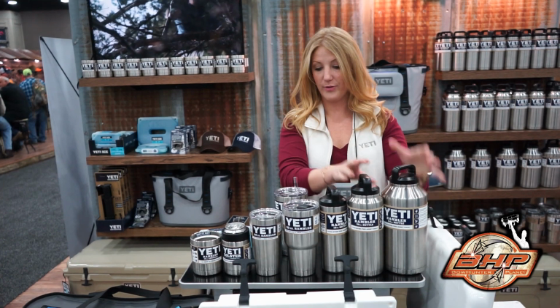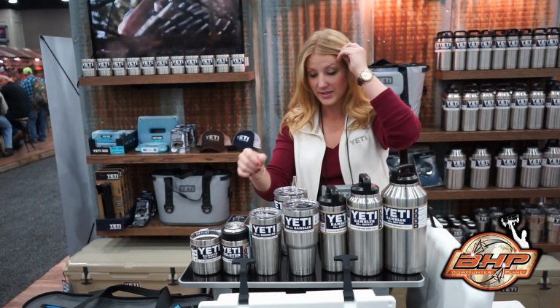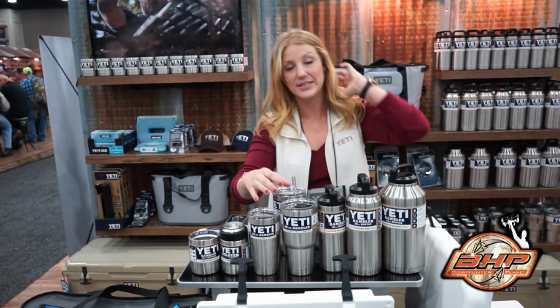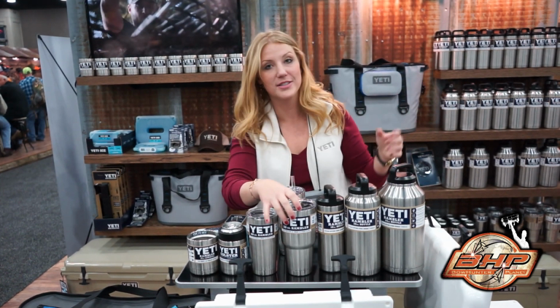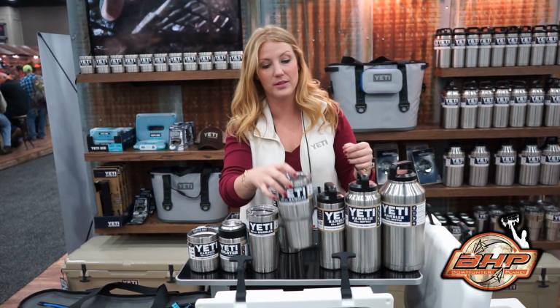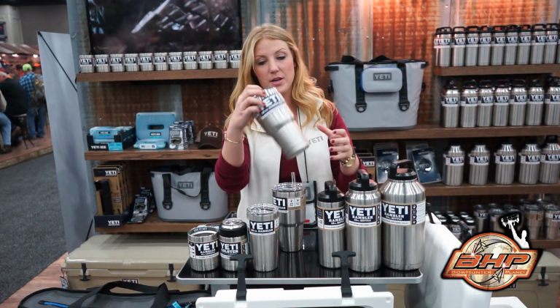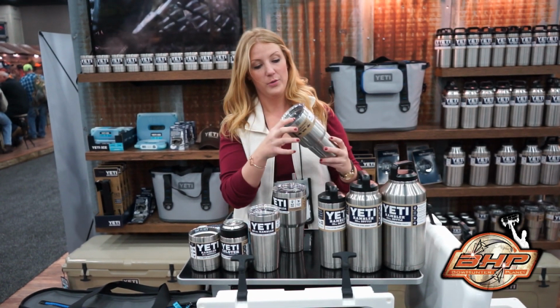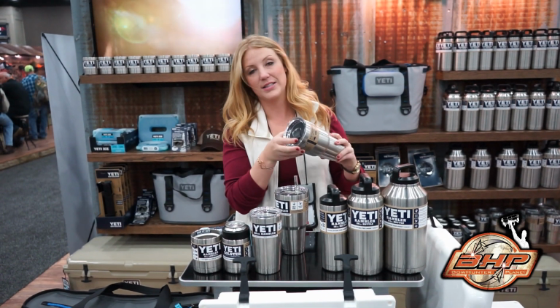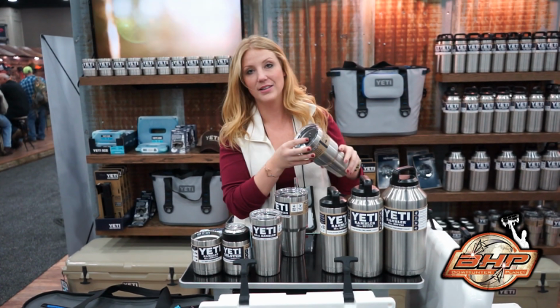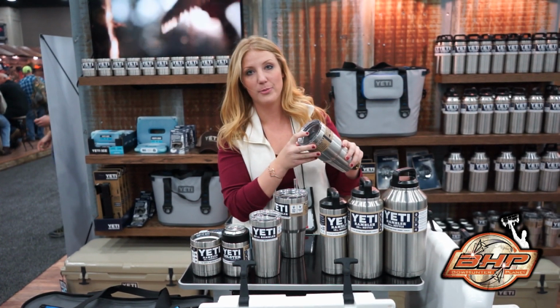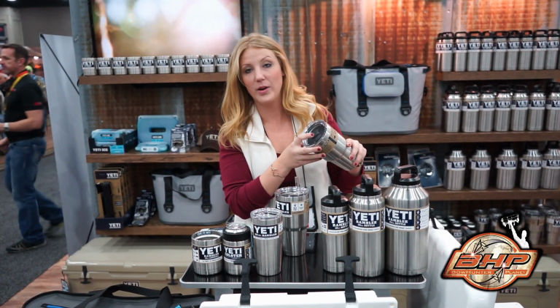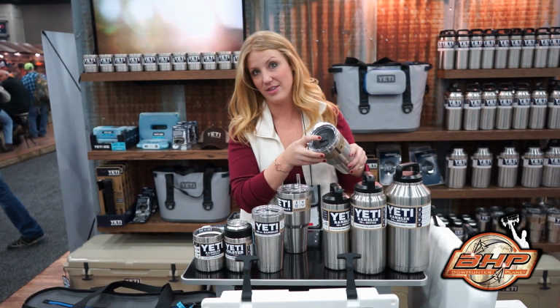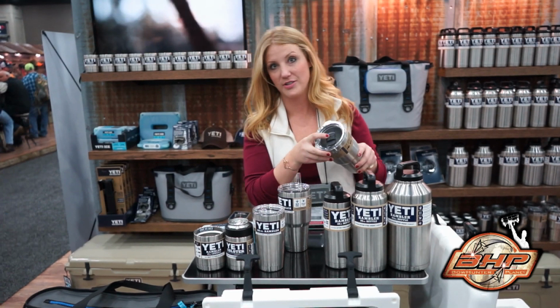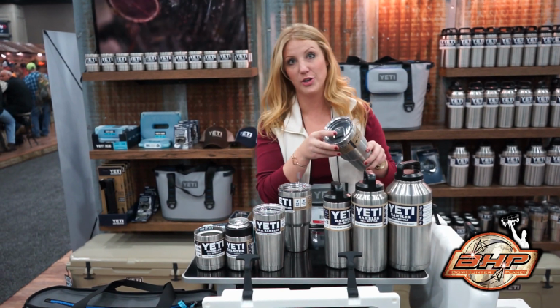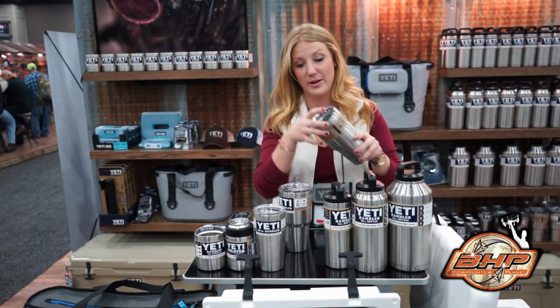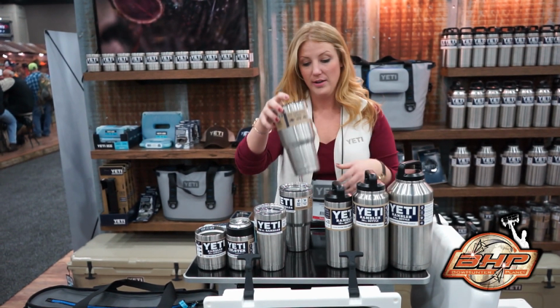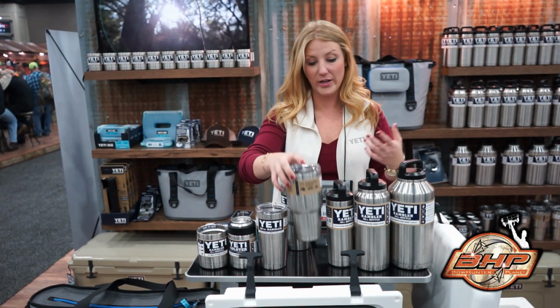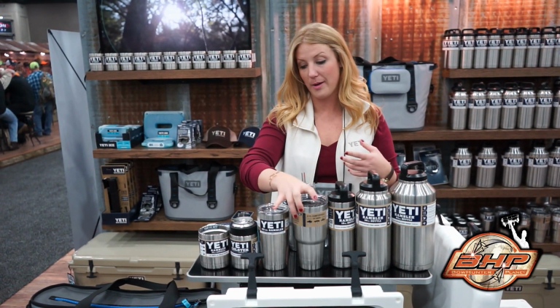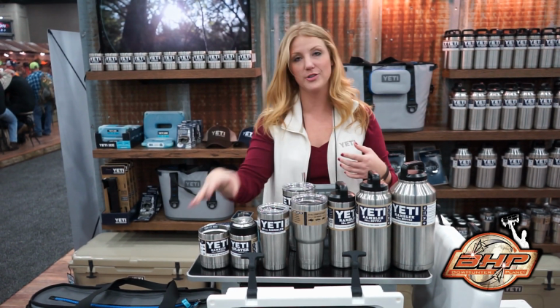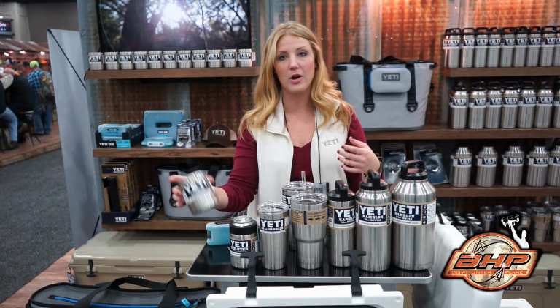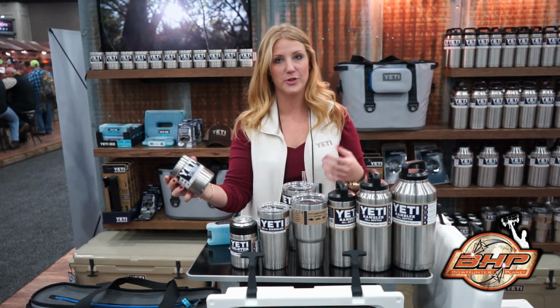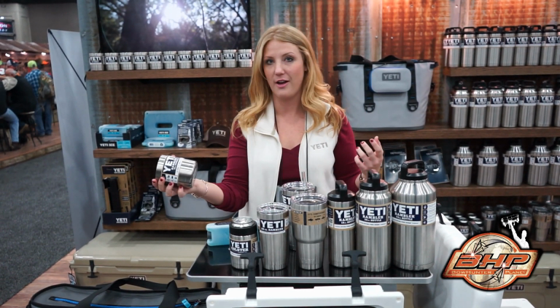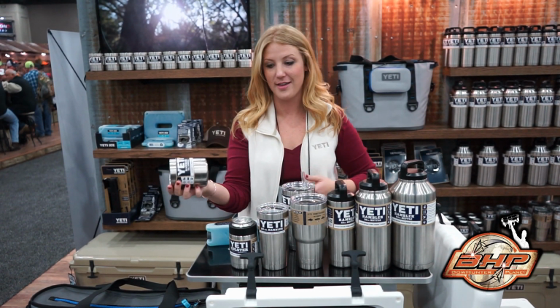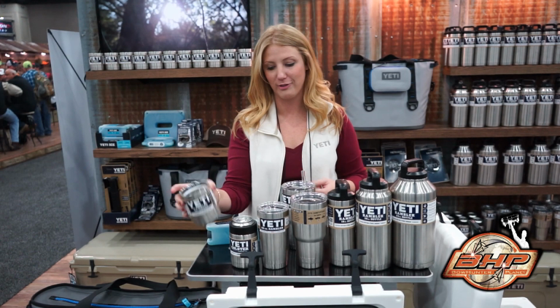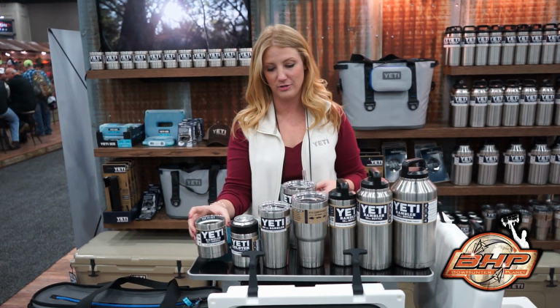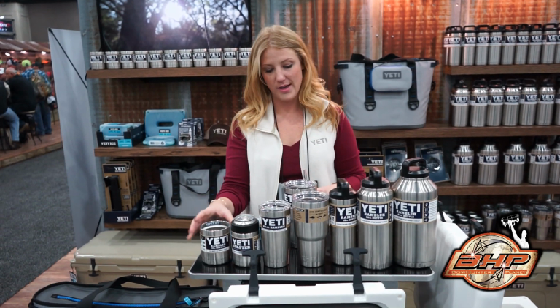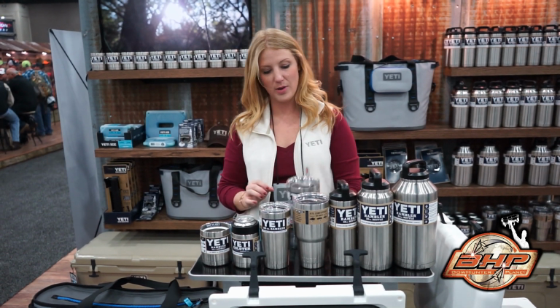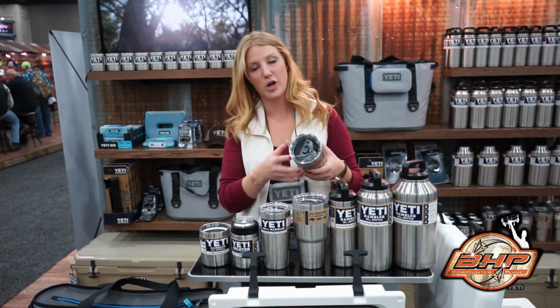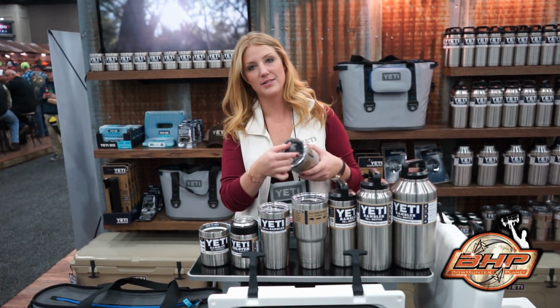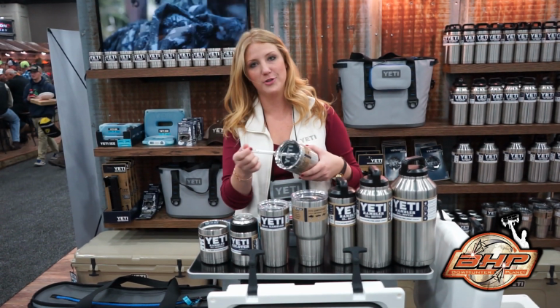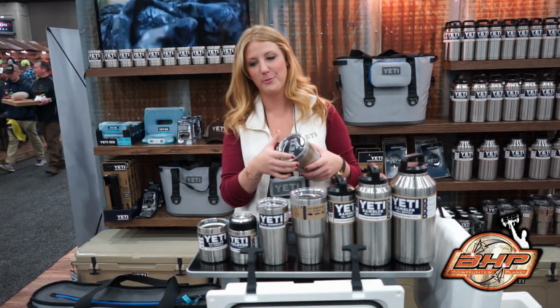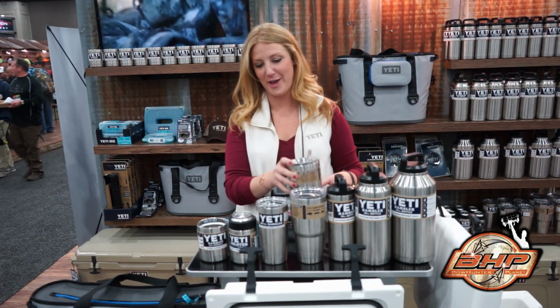We've also got some lid attachments that are coming in the spring. We've now got a sliding lid for both the 20 and the 30, so you can close your Rambler. The 20 will pop right onto the low ball, so if you're drinking coffee out of that, that'll work for that too, as well as some straw packs for those of you that have been waiting for that.